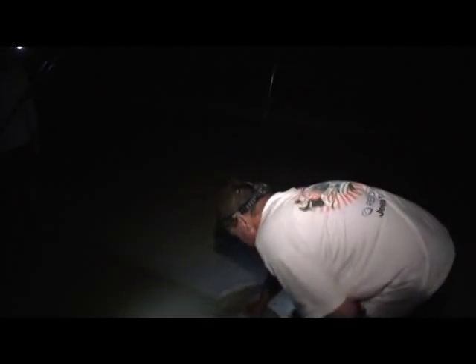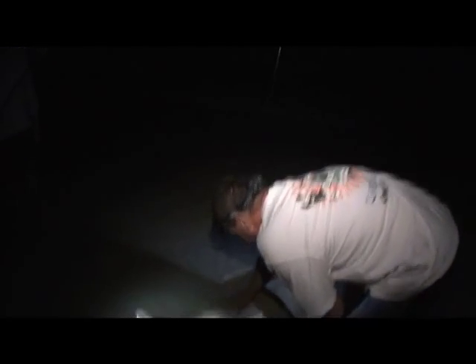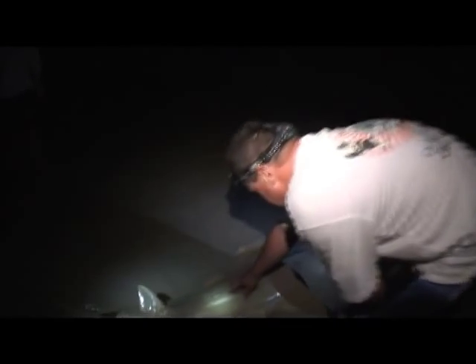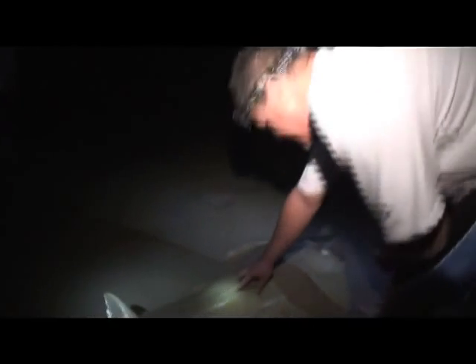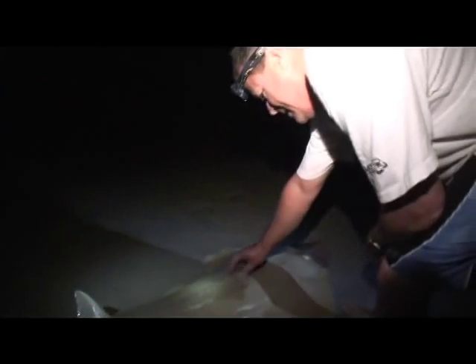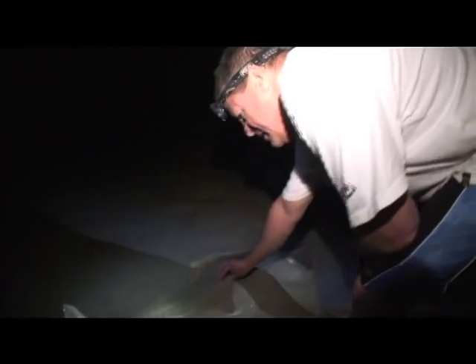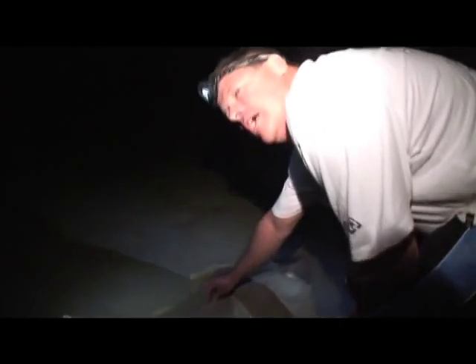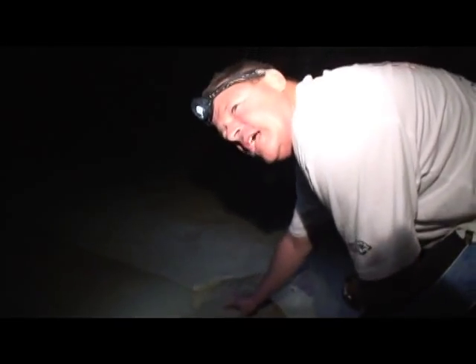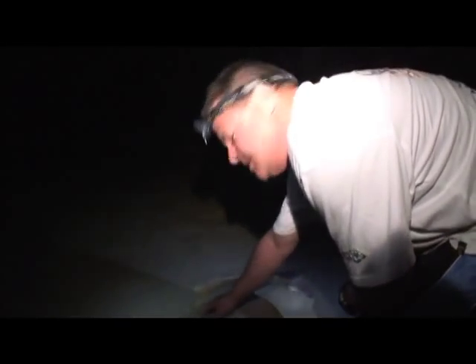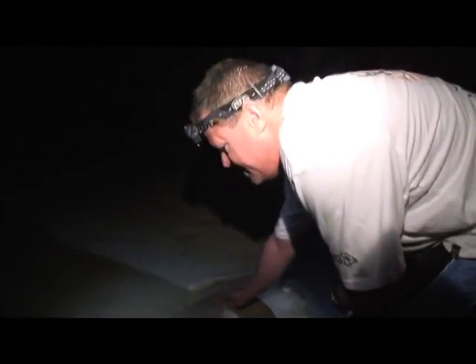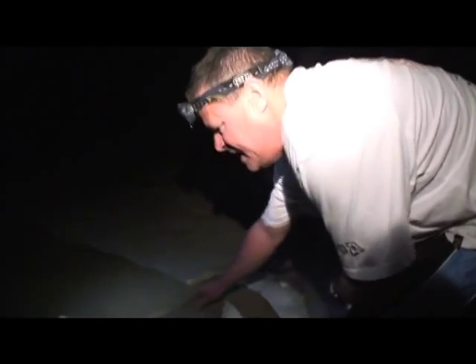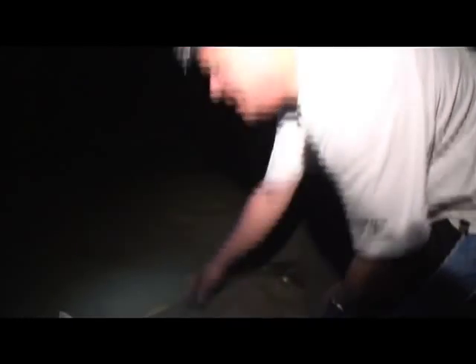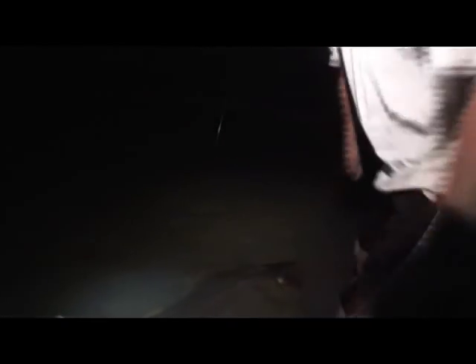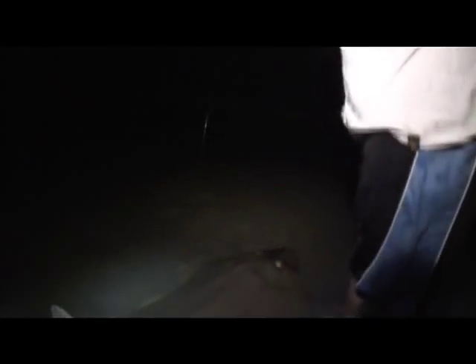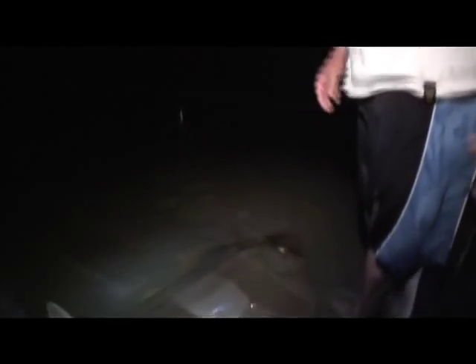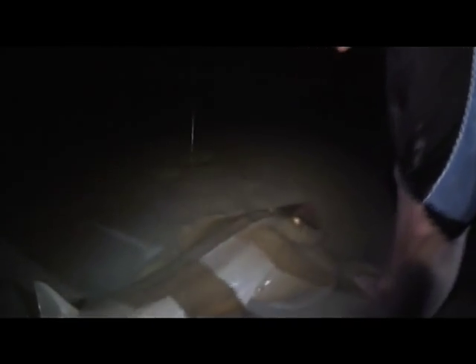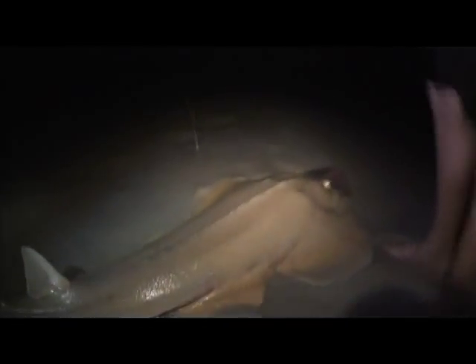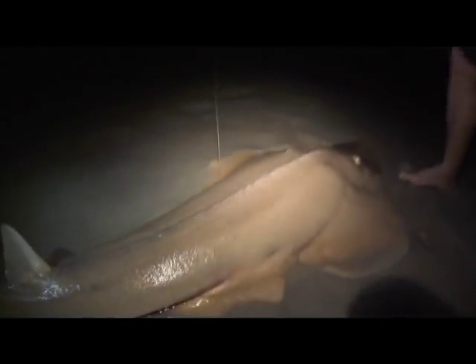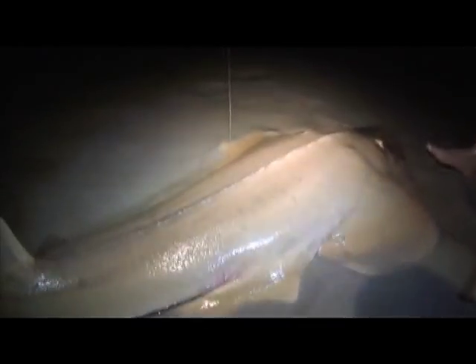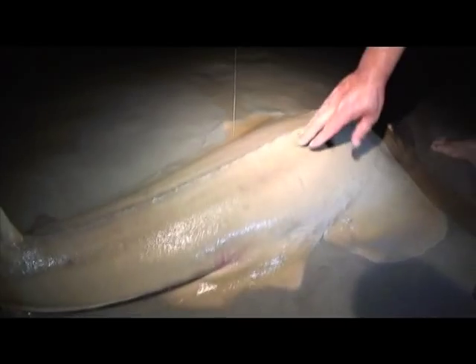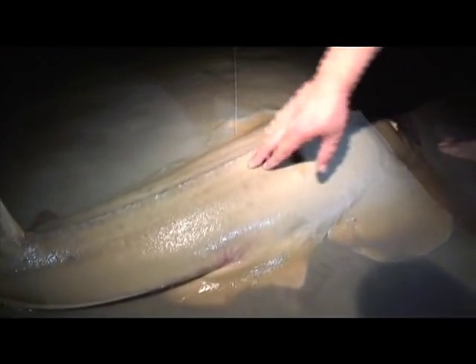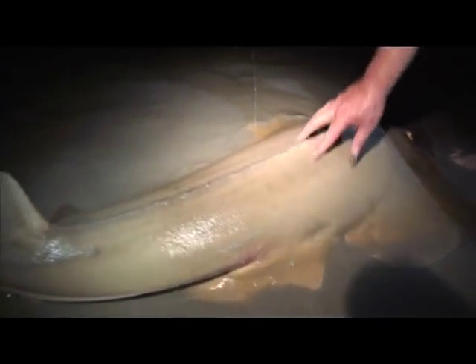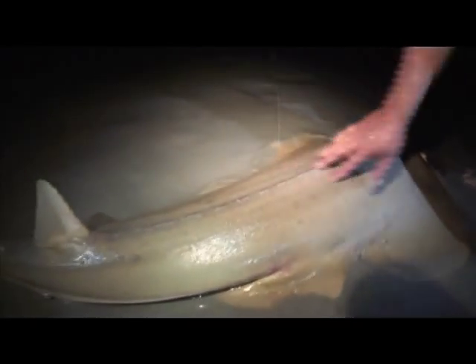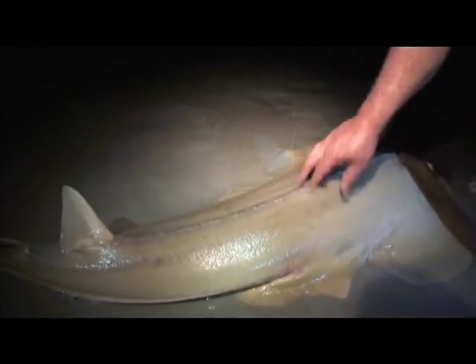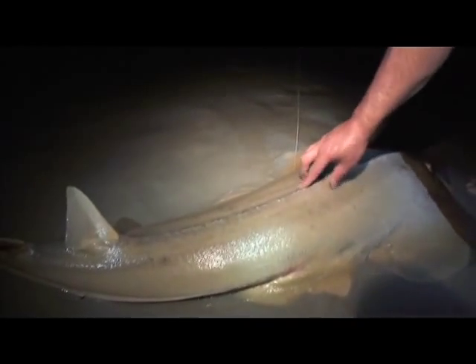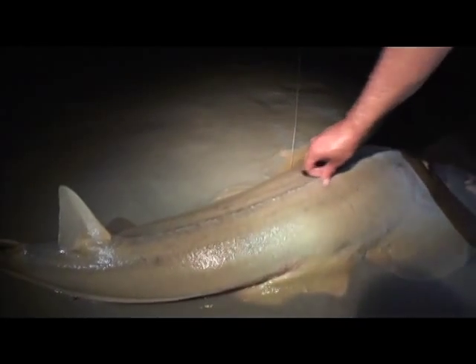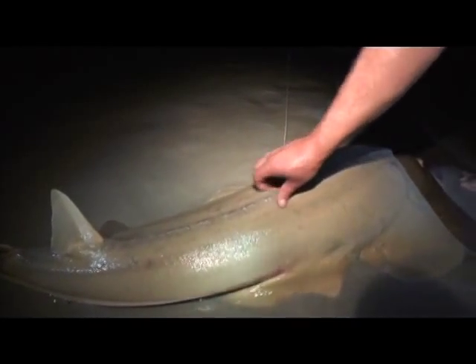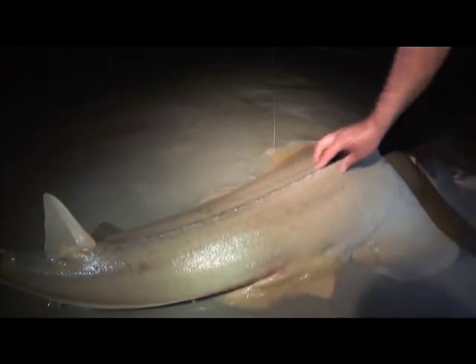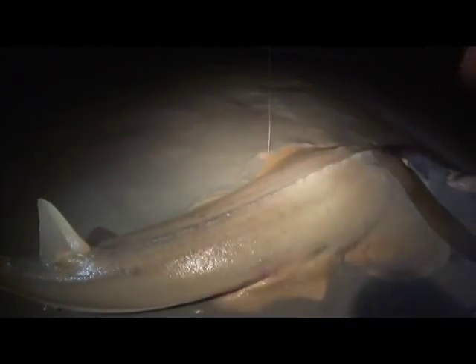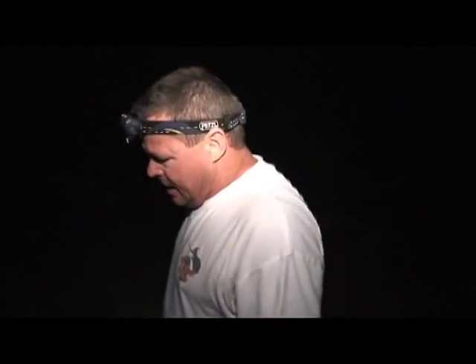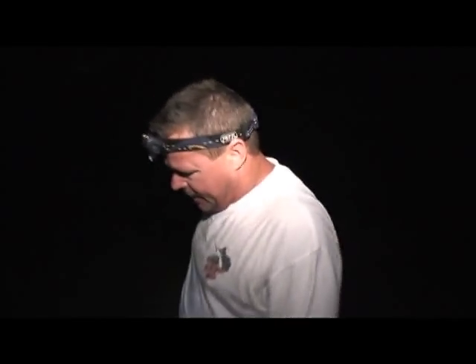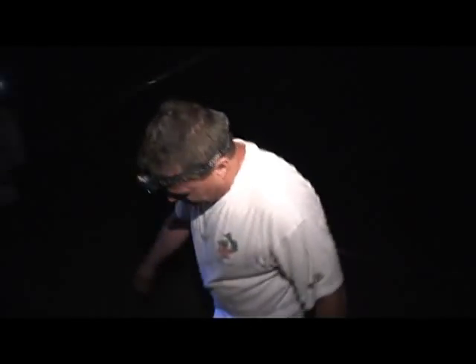Do you feel this thing's back here? It feels like grains of sand. Its Latin name is Rhinobatus granulatus, and that refers to the grains — it's like sand on its back. They fight very hard.